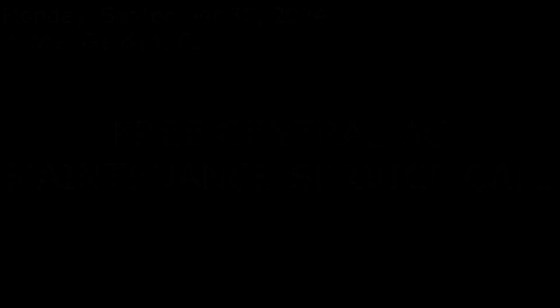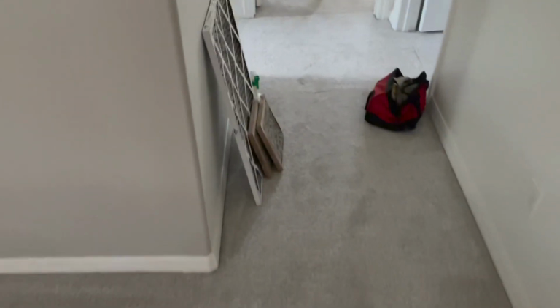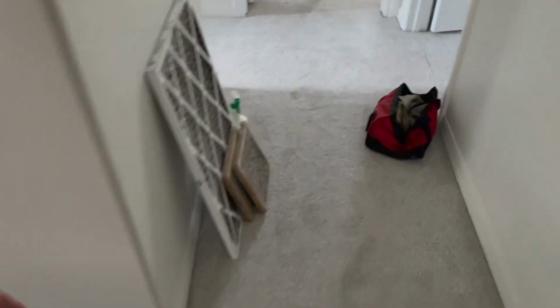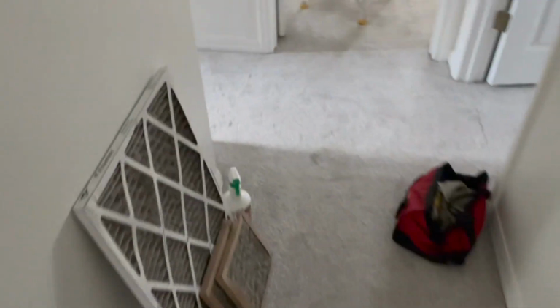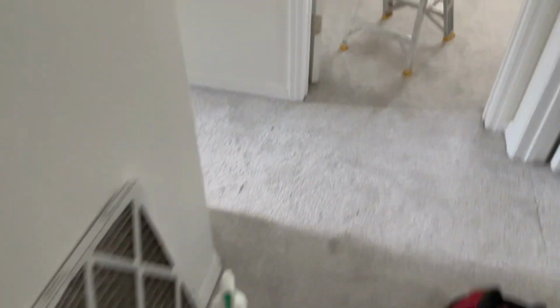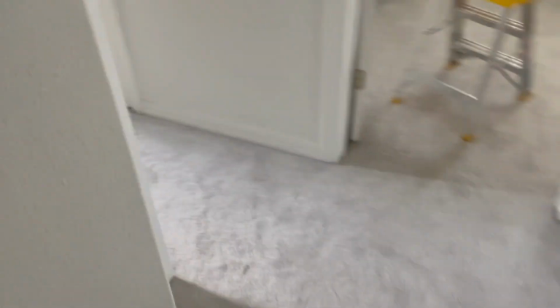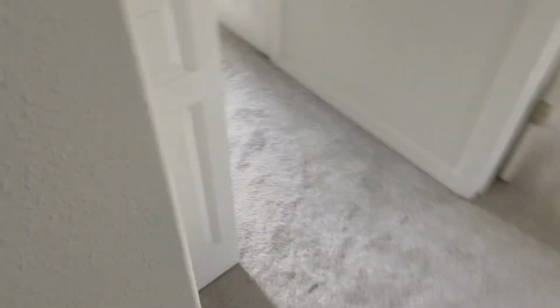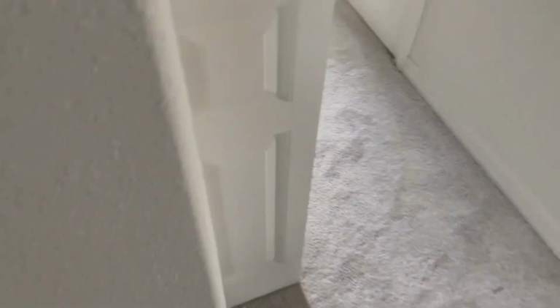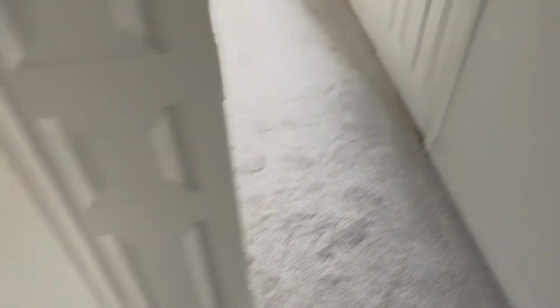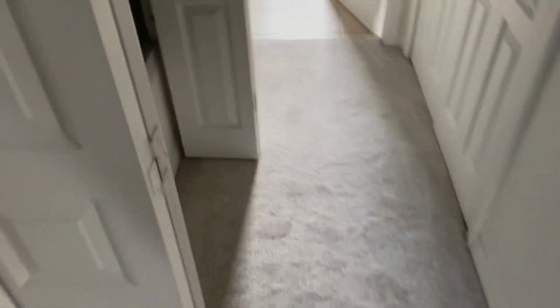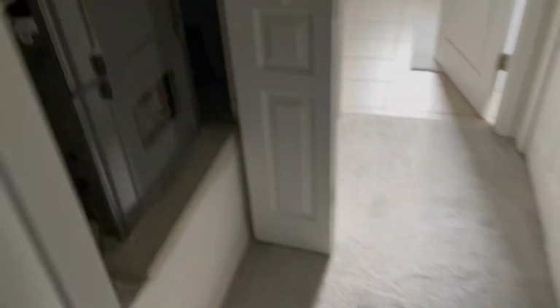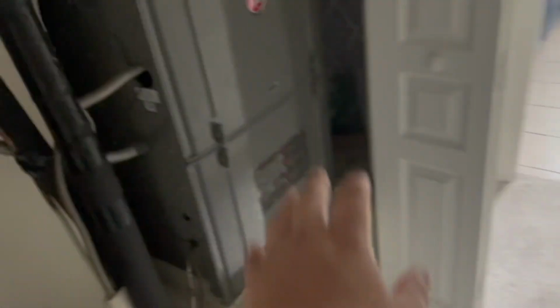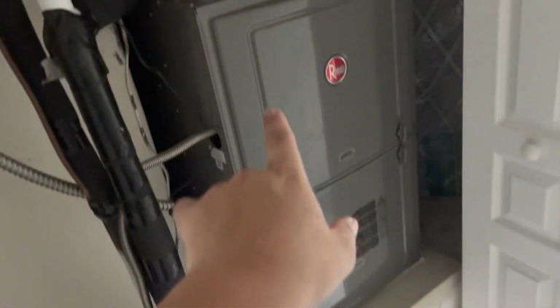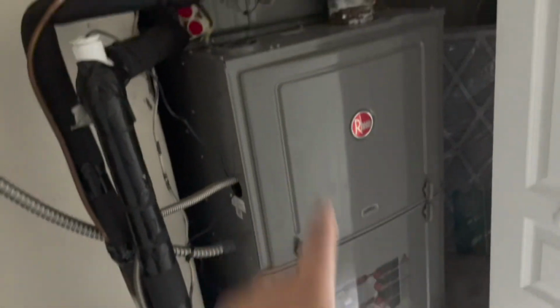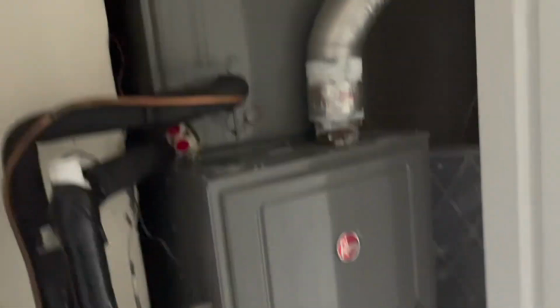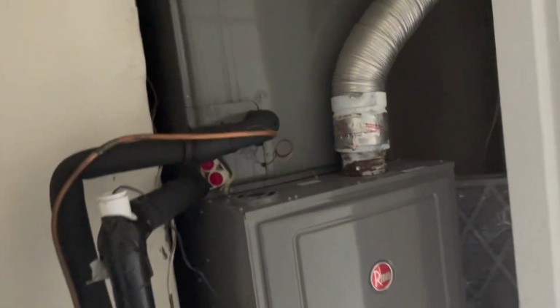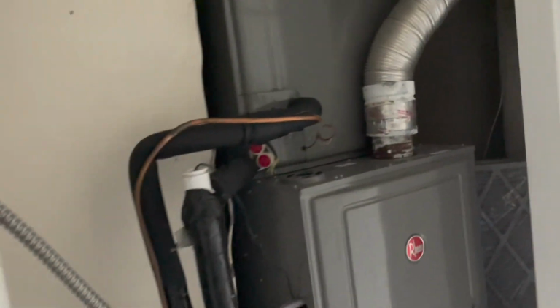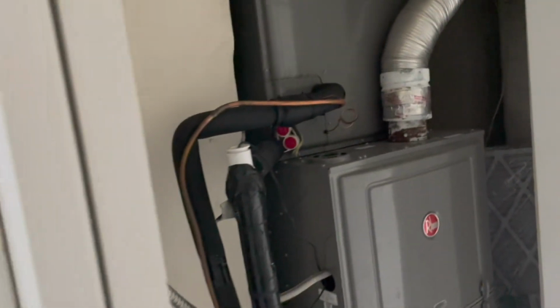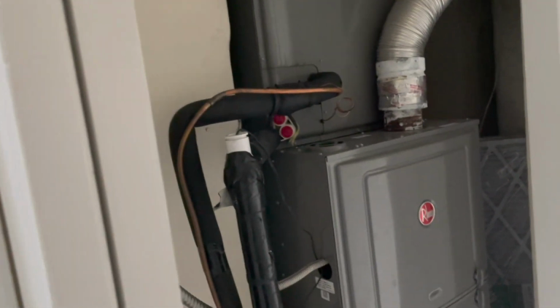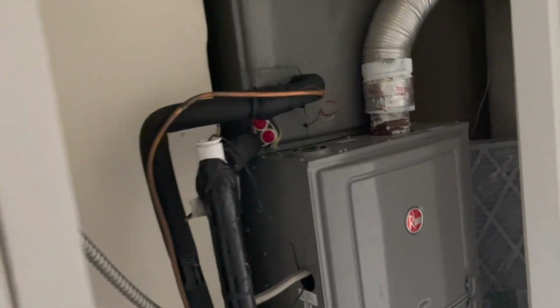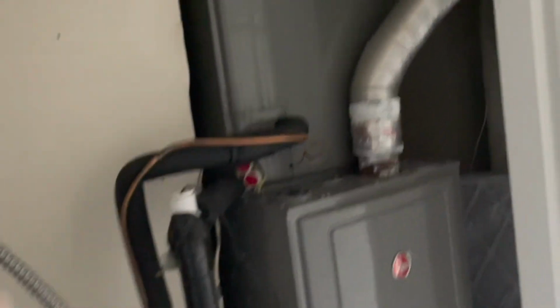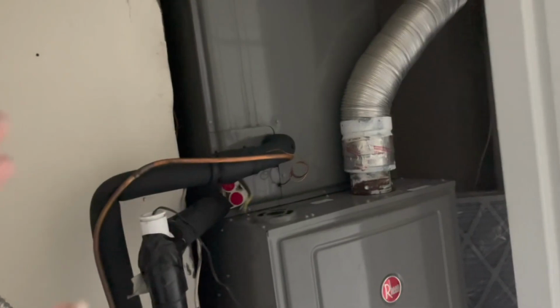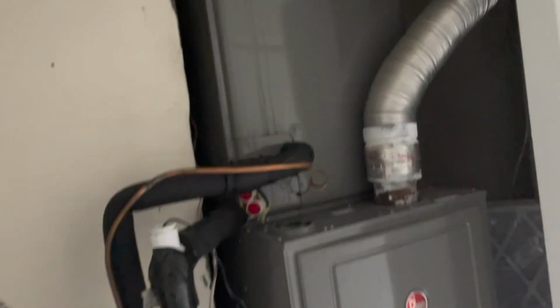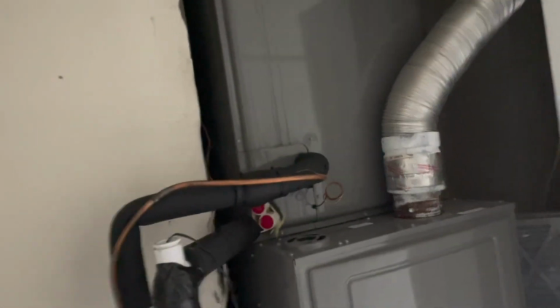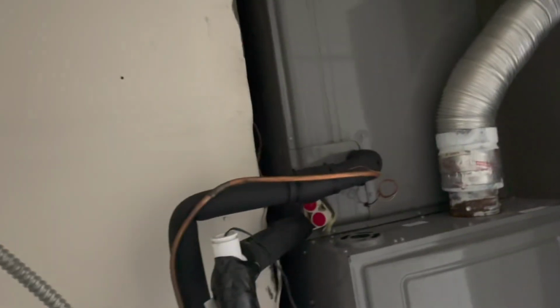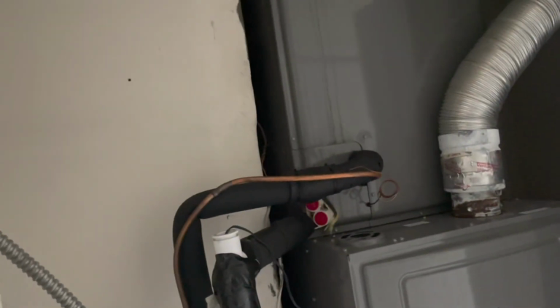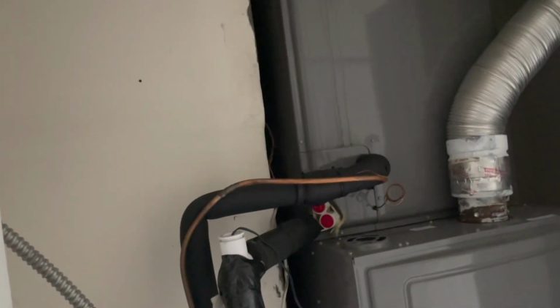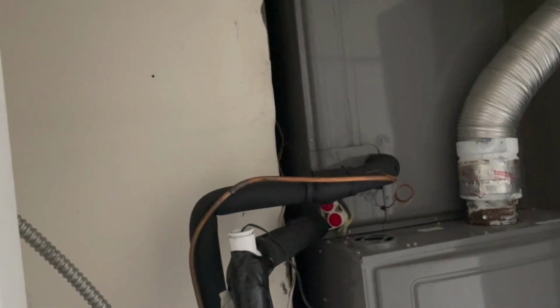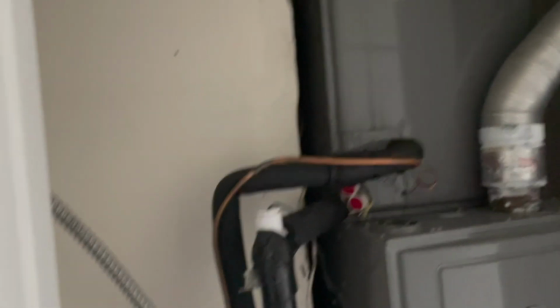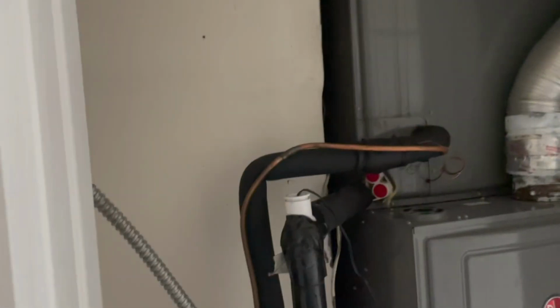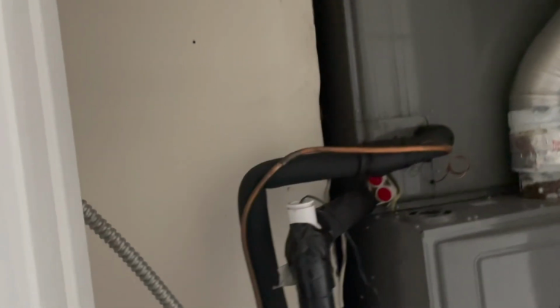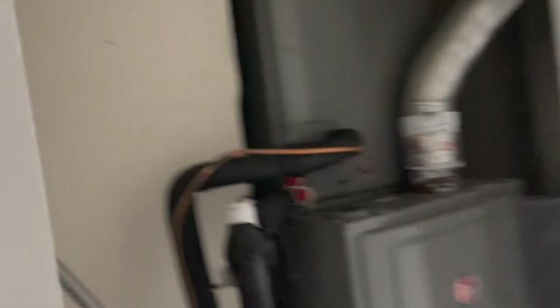Hello everyone, Christian here, Pipe Doctor Home Services. Today we're doing maintenance on this gas furnace system with a coil on top and straight cool outdoor unit.